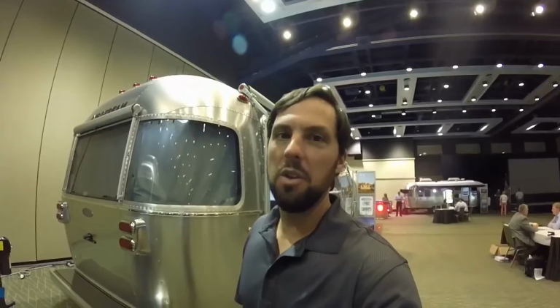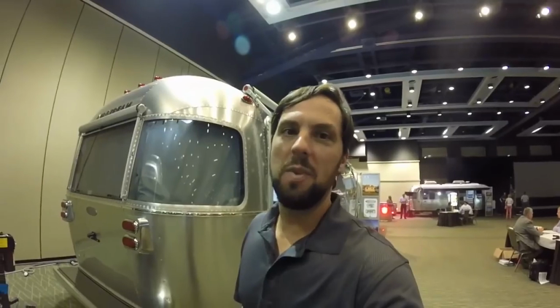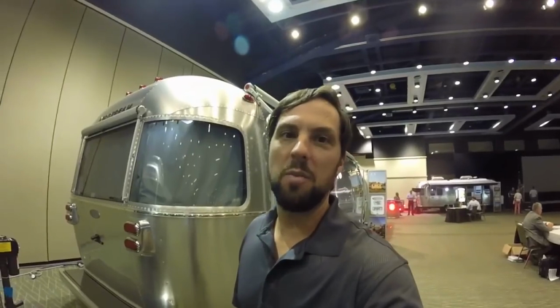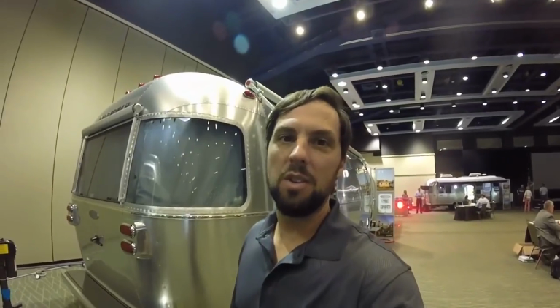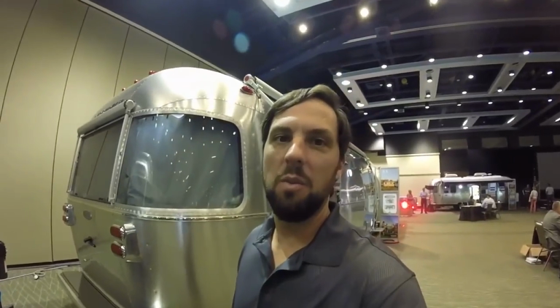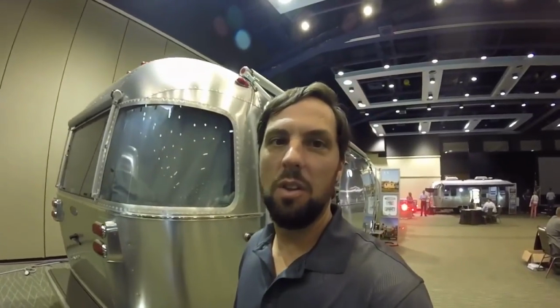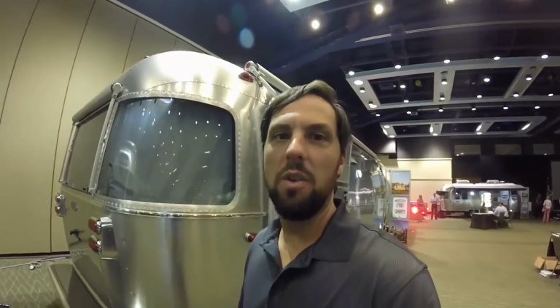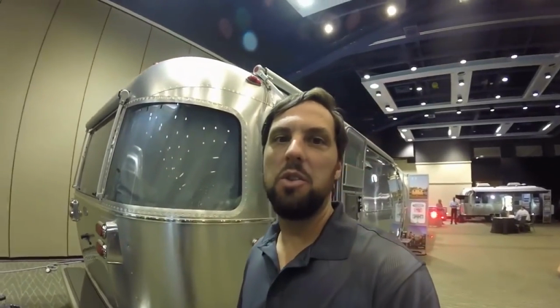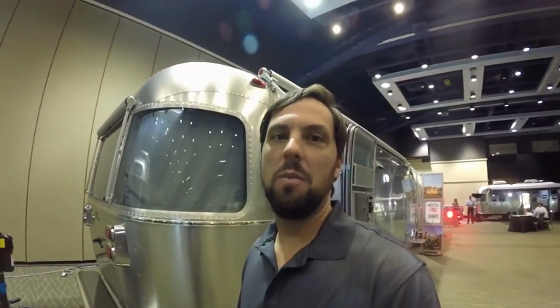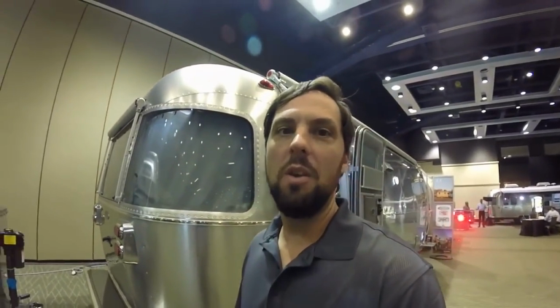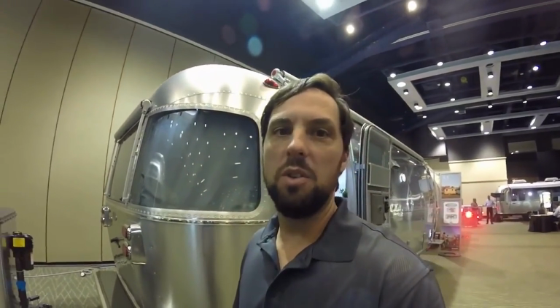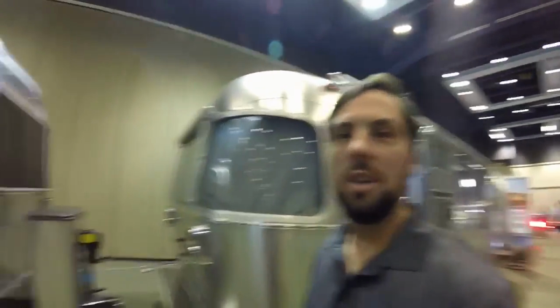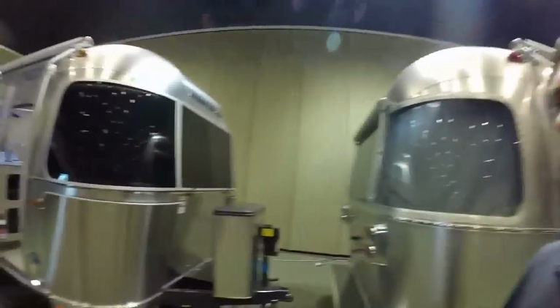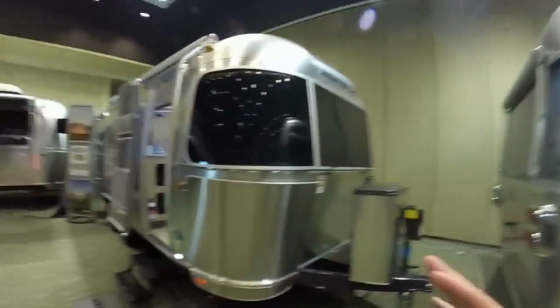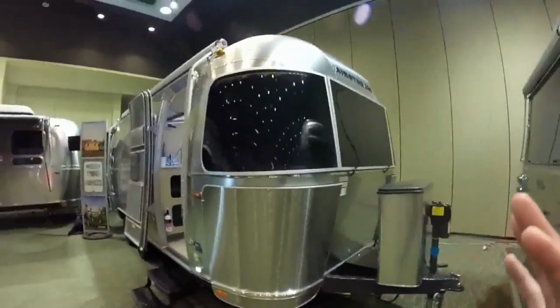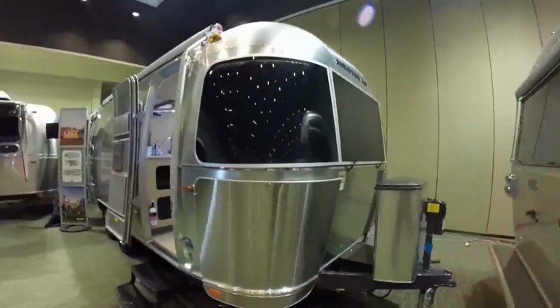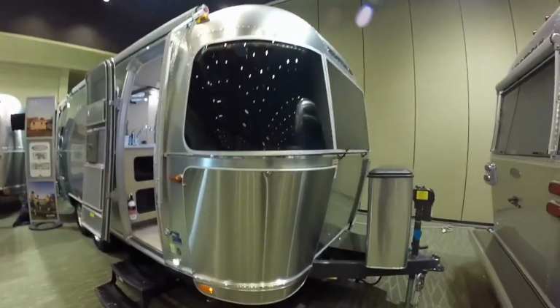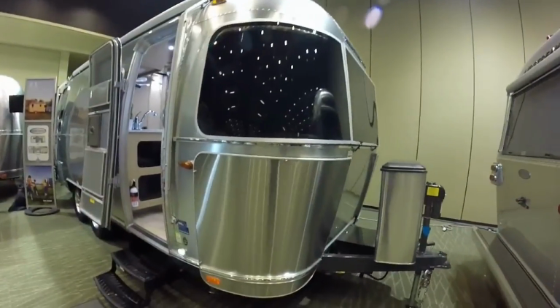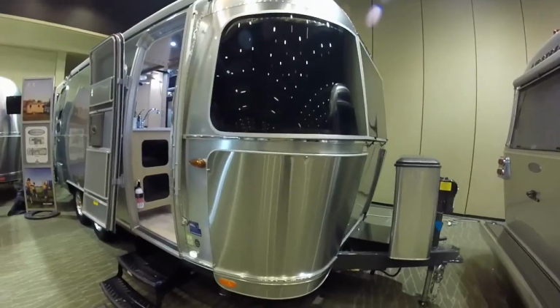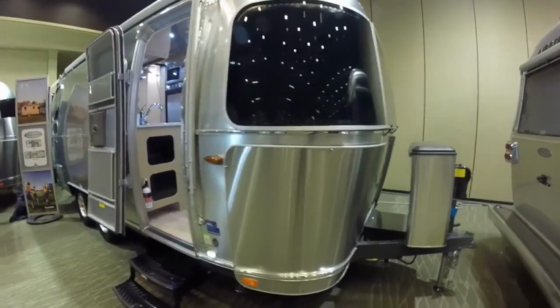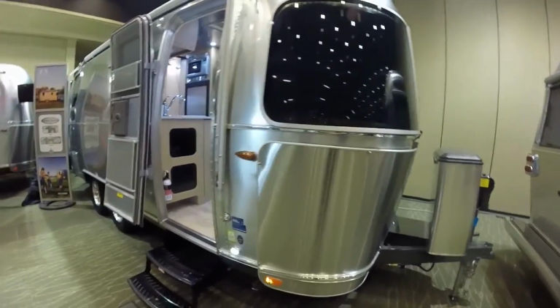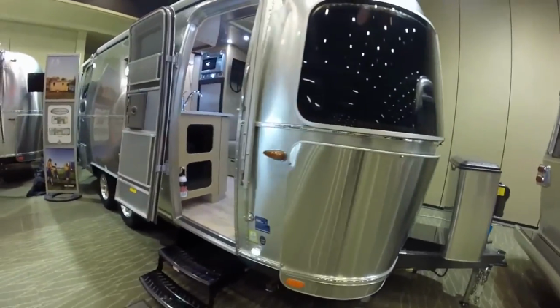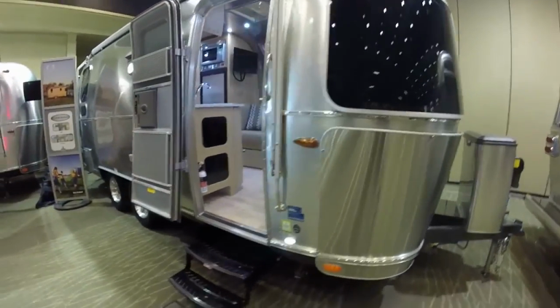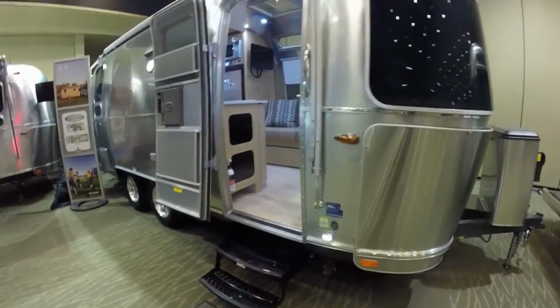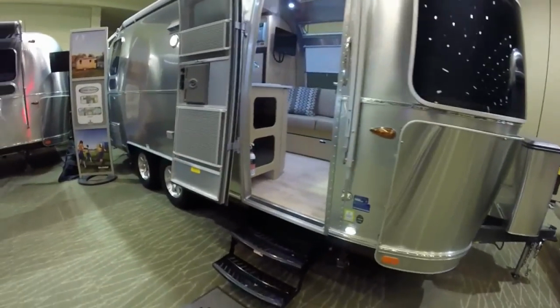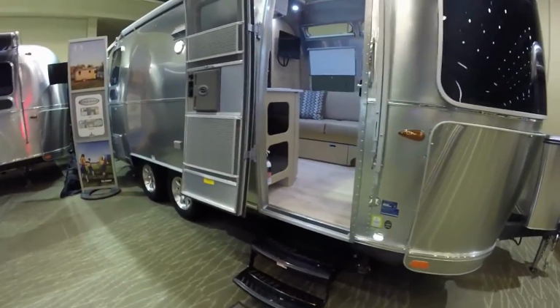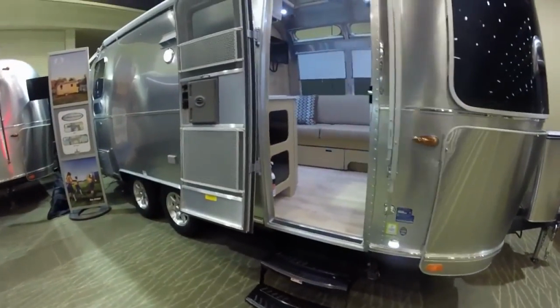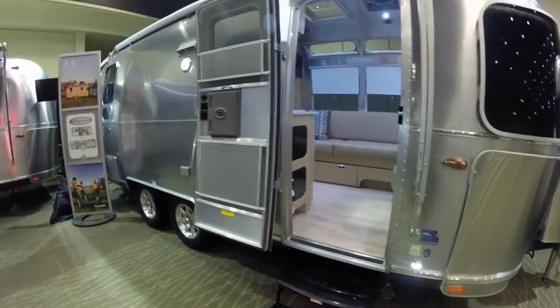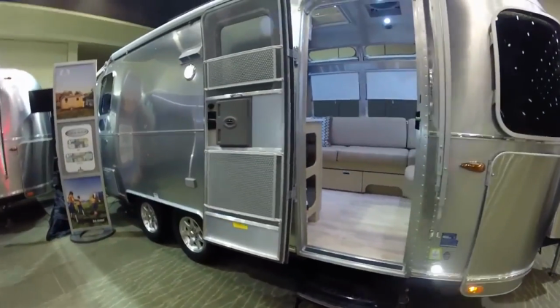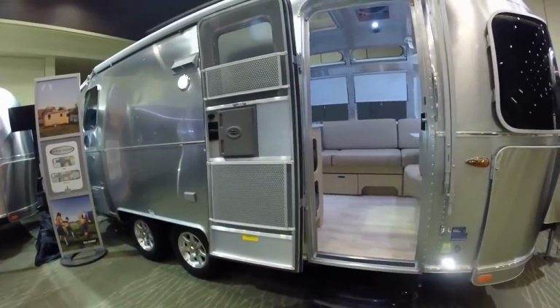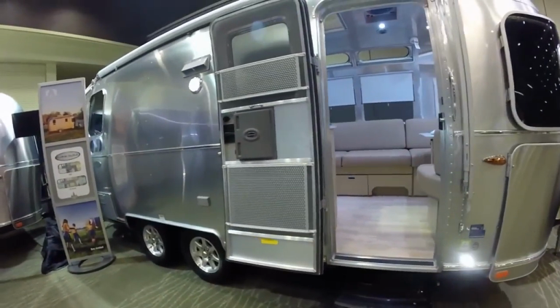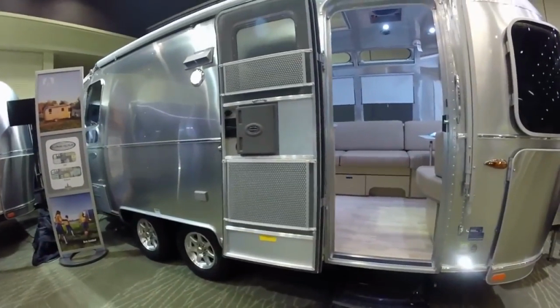Hello, this is Patrick Botticelli with Colonial Airstream in Lakewood, New Jersey. I want to take you through the all-new 2016 23D Flying Cloud.